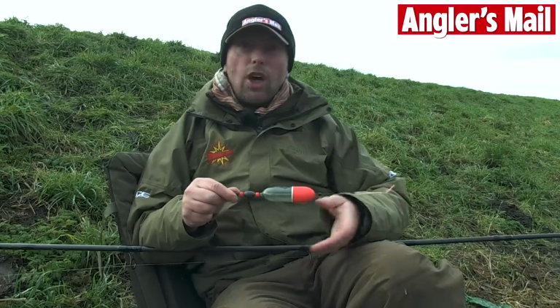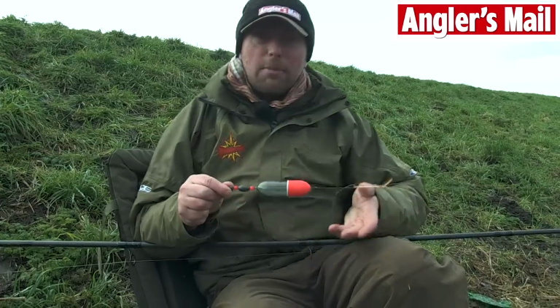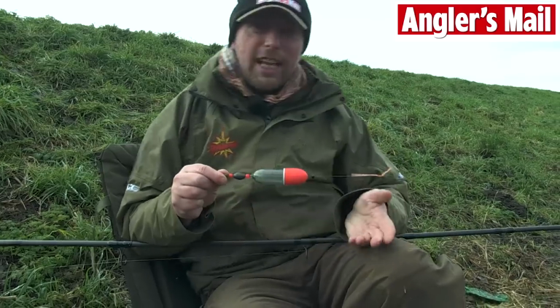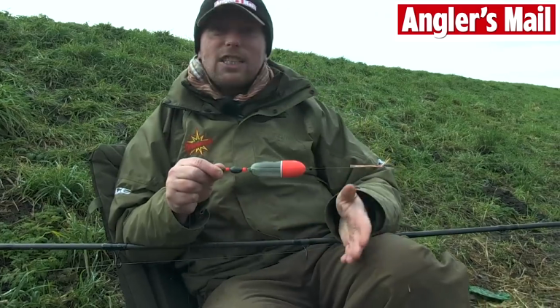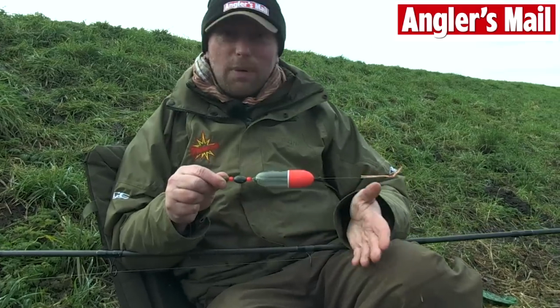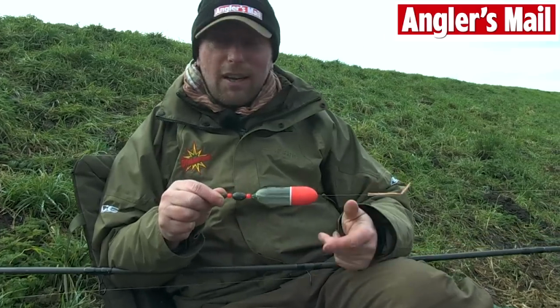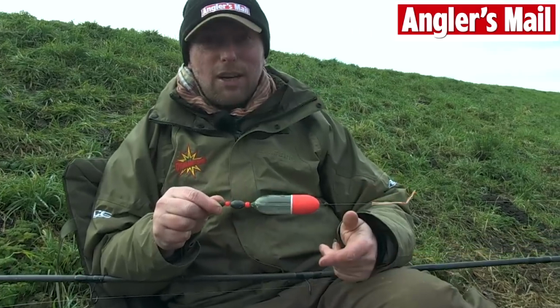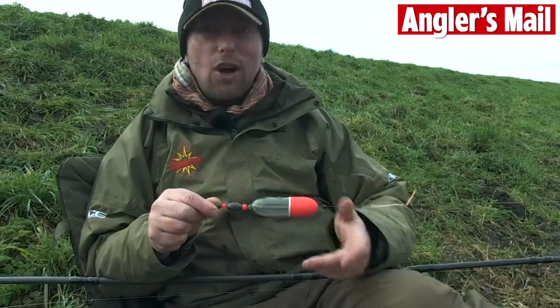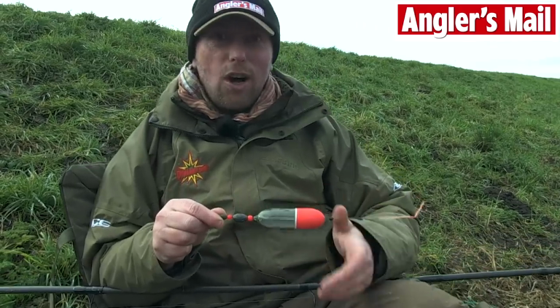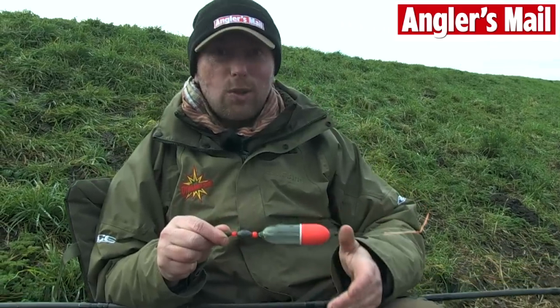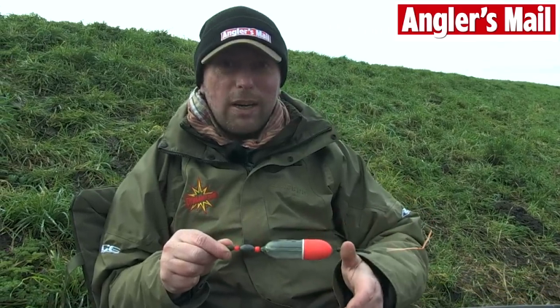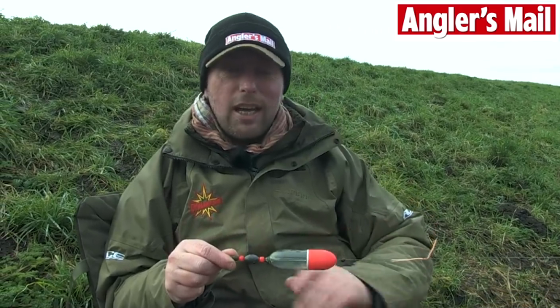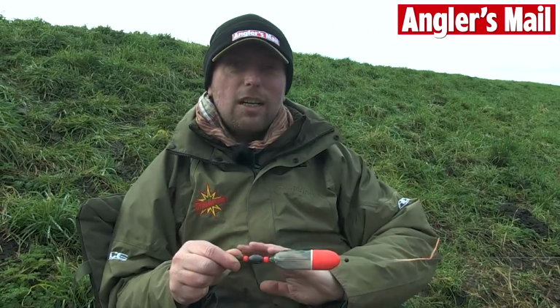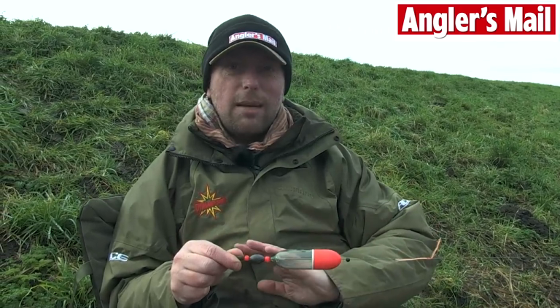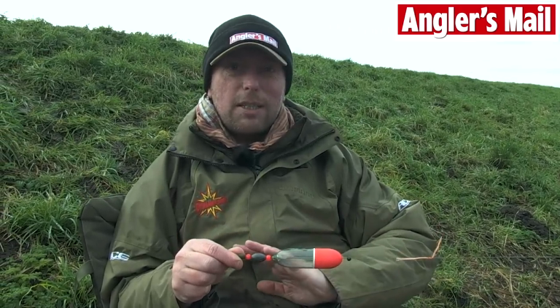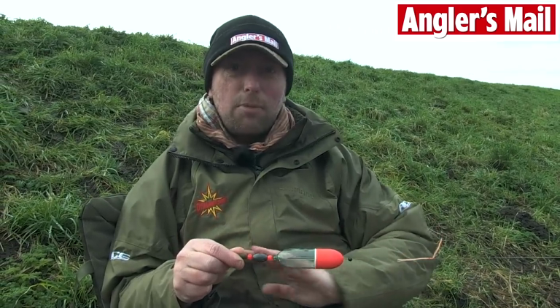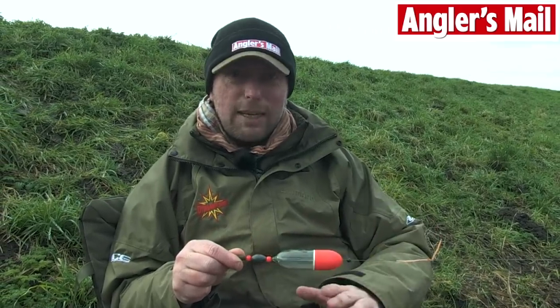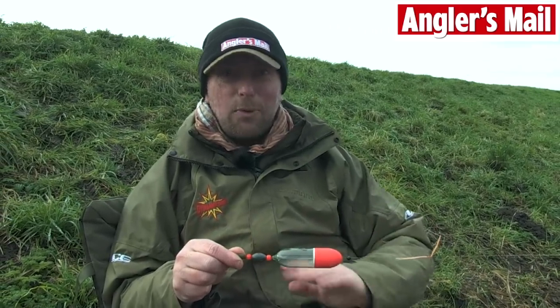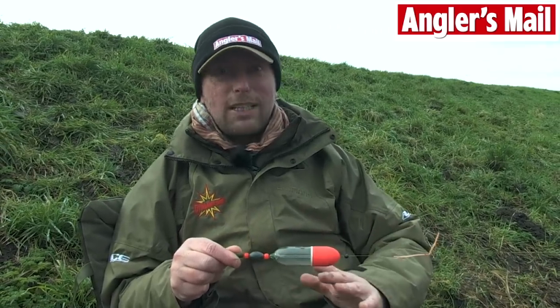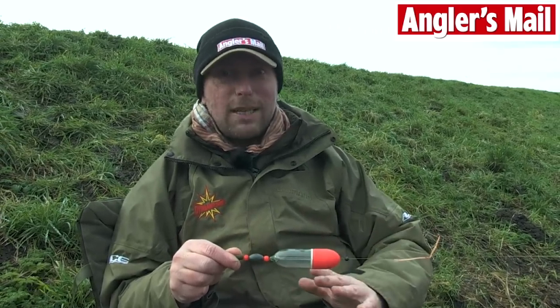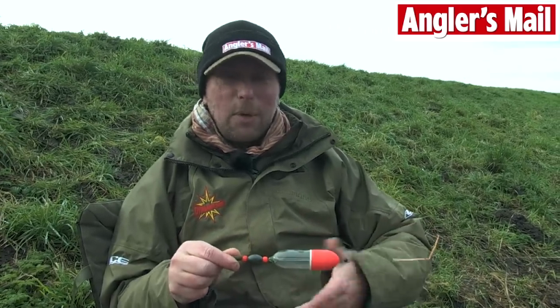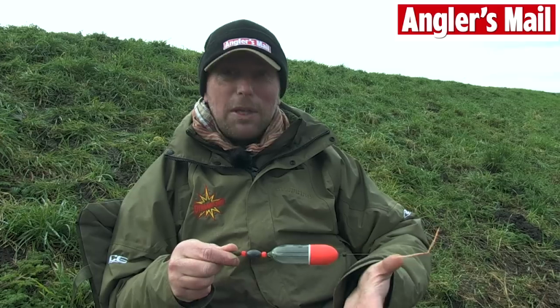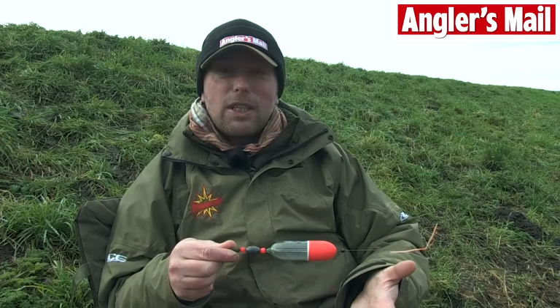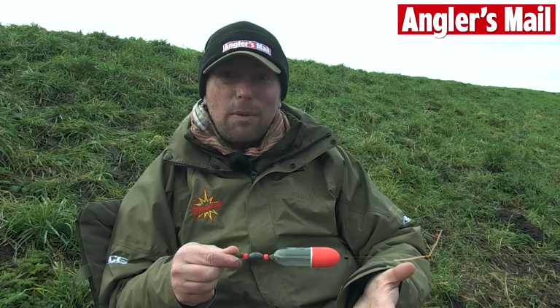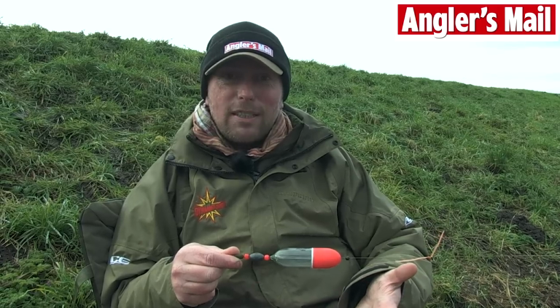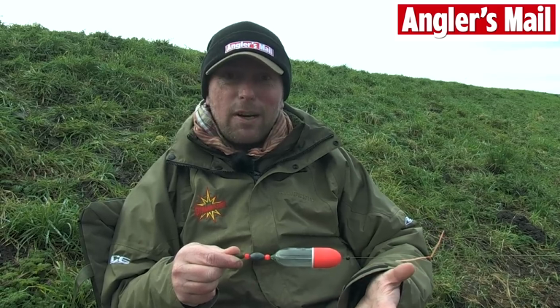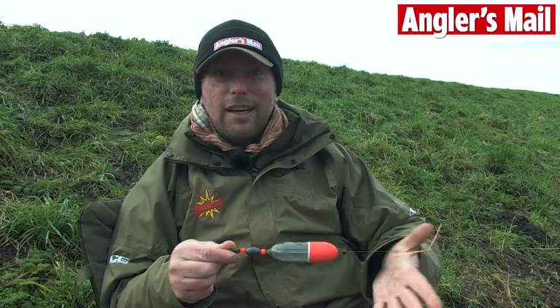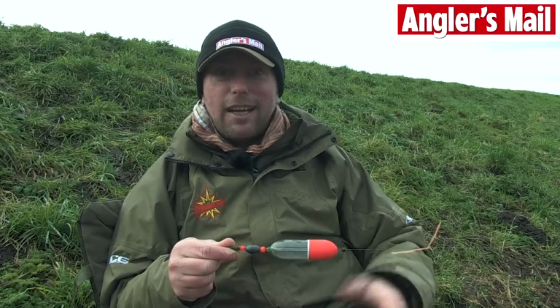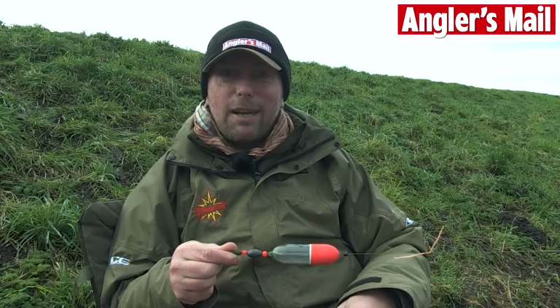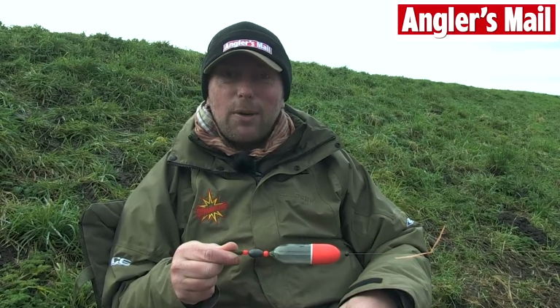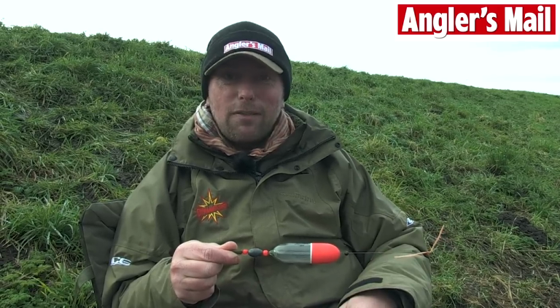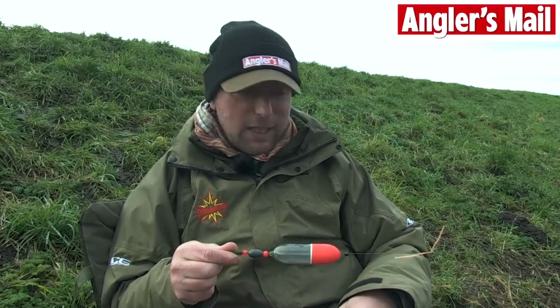Being an occasional piker like myself and not a hardcore piker, I like to keep things pretty simple, relatively simple. But this rig has caught me plenty of pike and I think if it ain't broke, don't fix it.